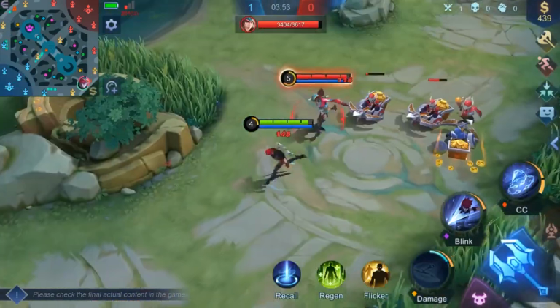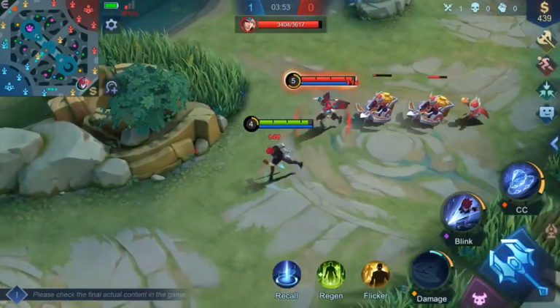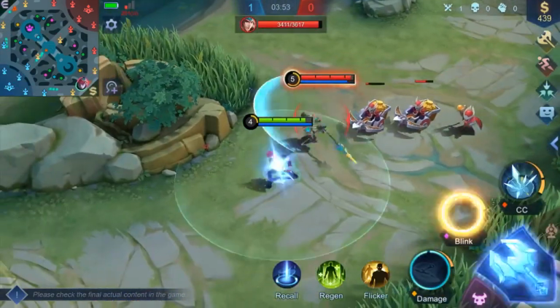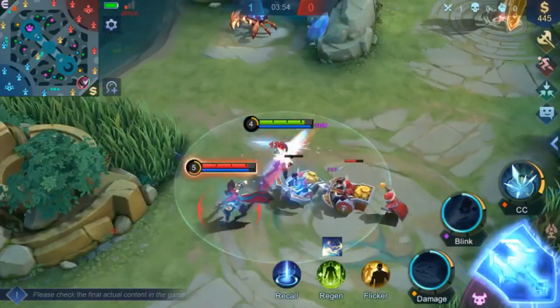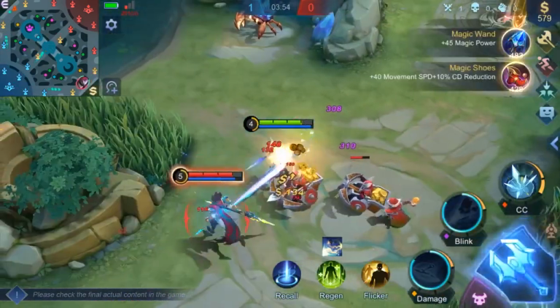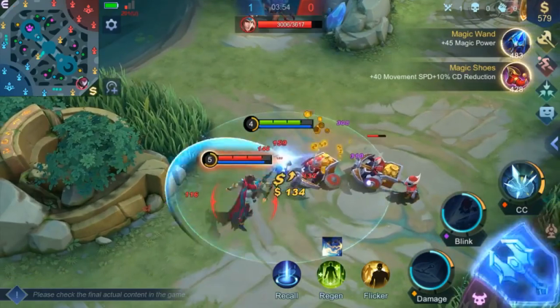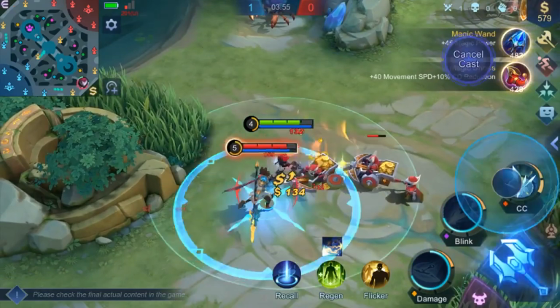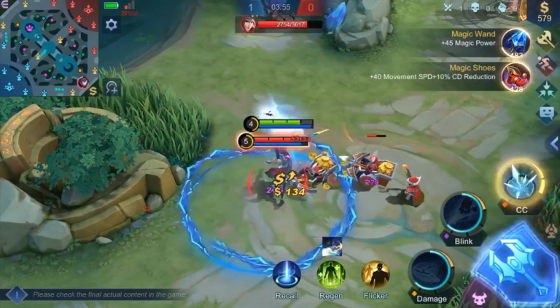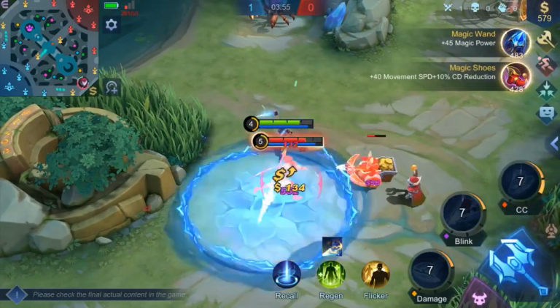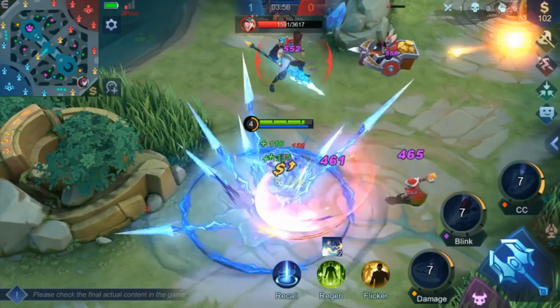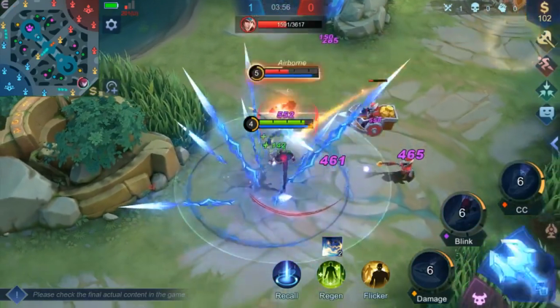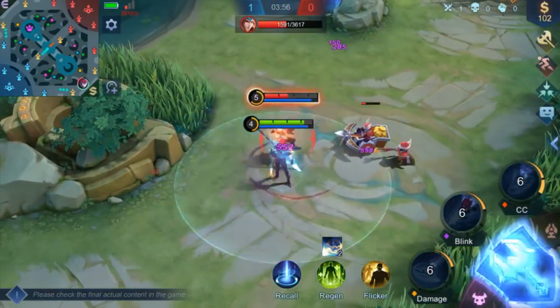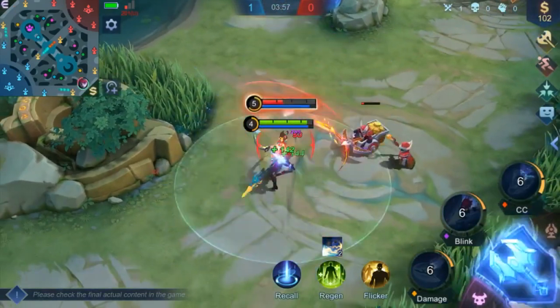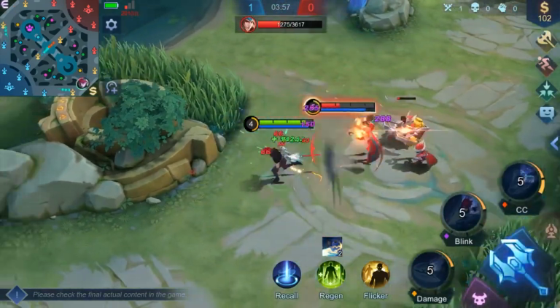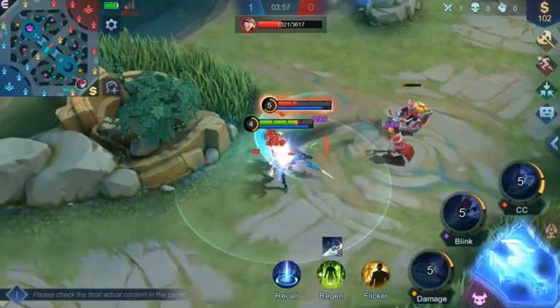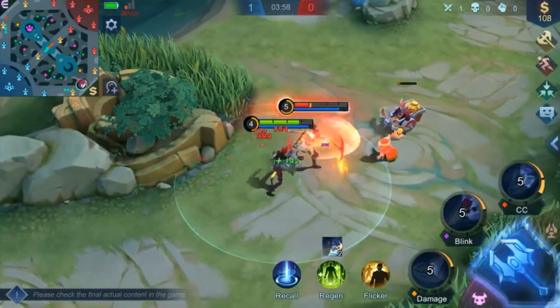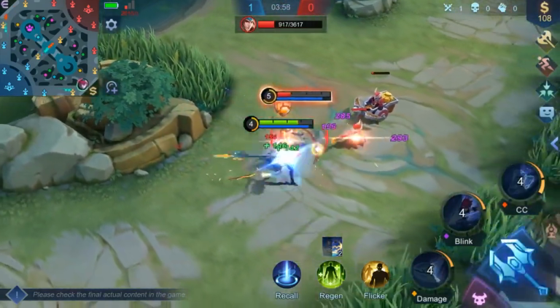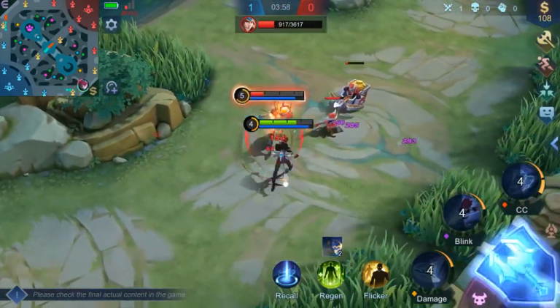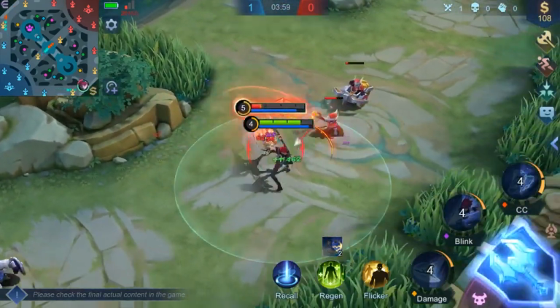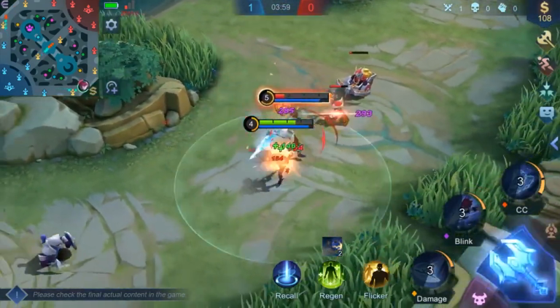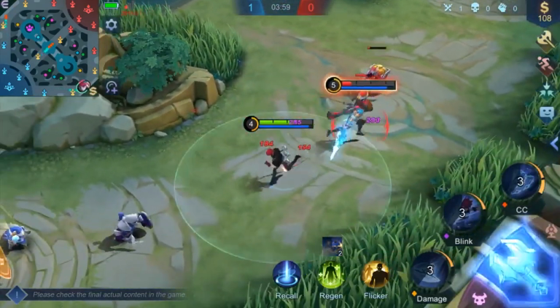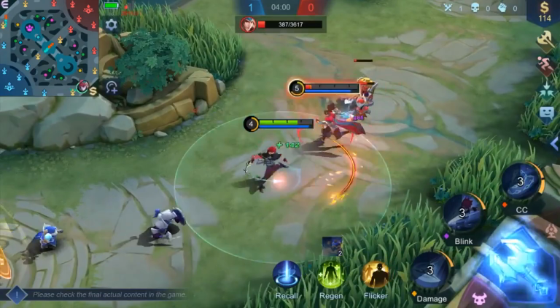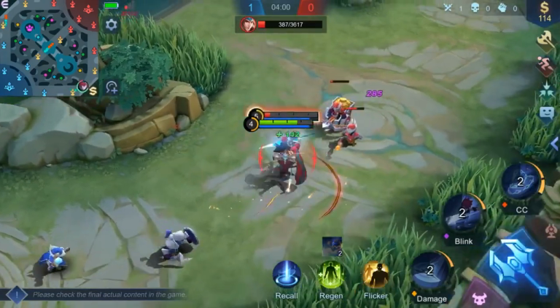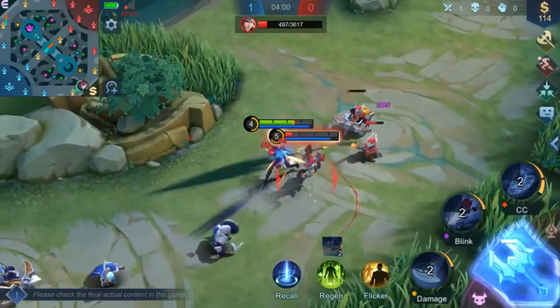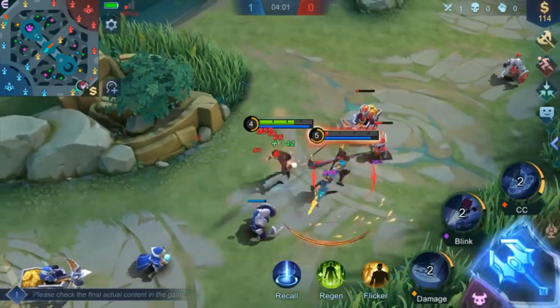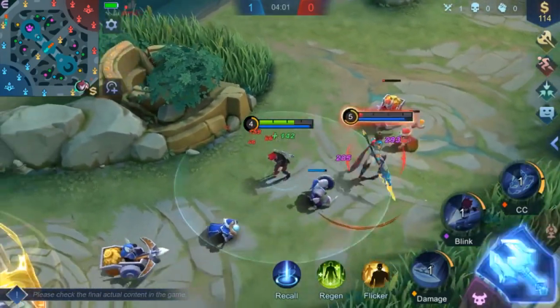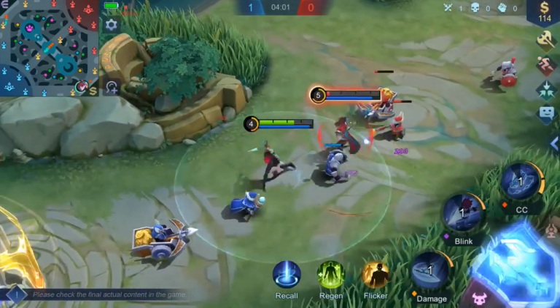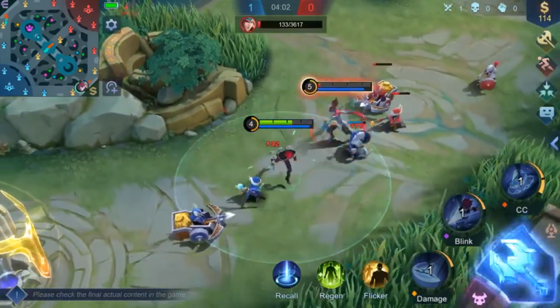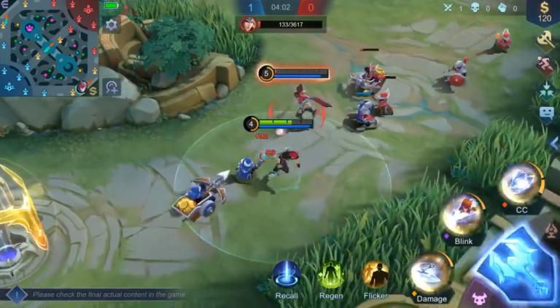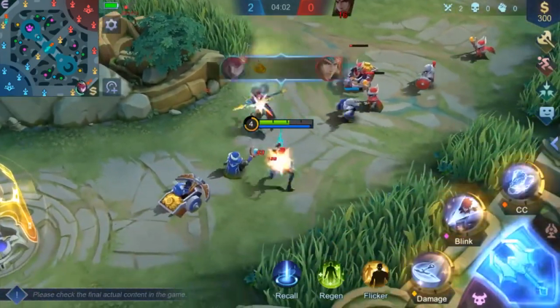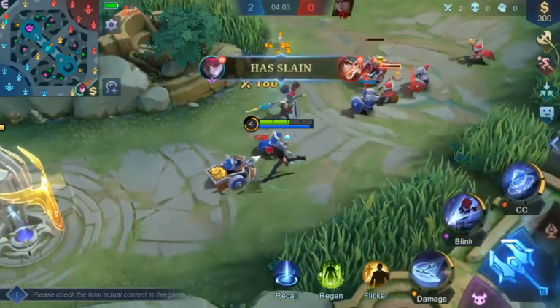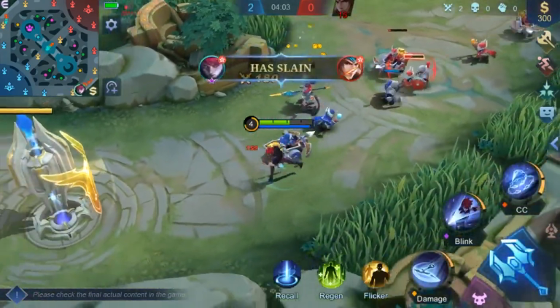Pro Tip number two: Your basic attacks are empowered after casting Enhanced Chain. Make use of the pull effect from the empowered basic attacks to keep the enemies within the knock-up zone.